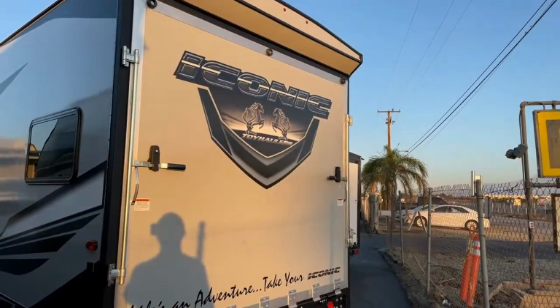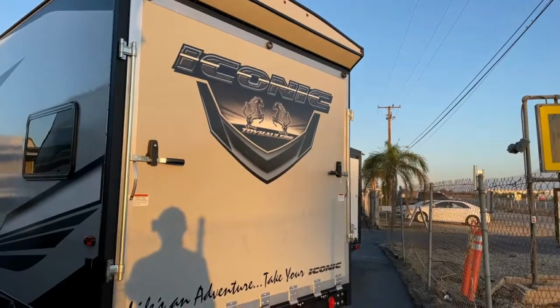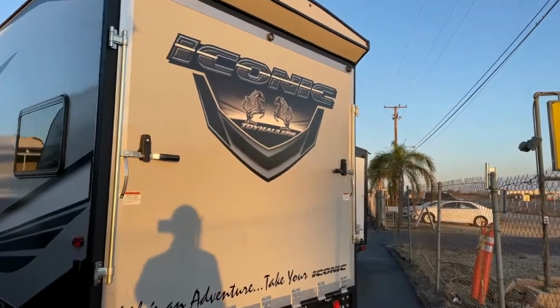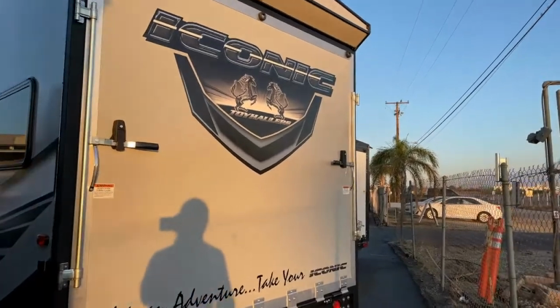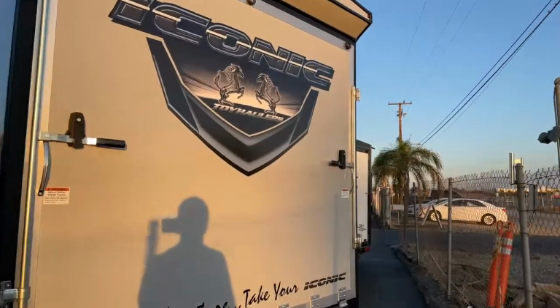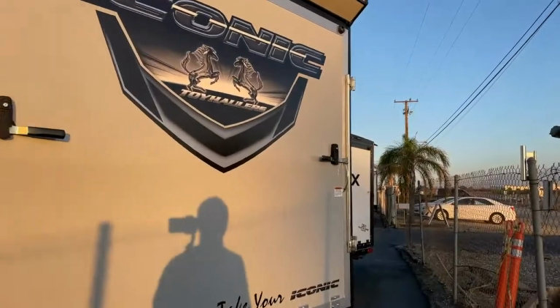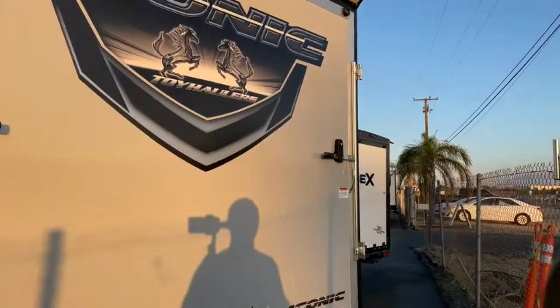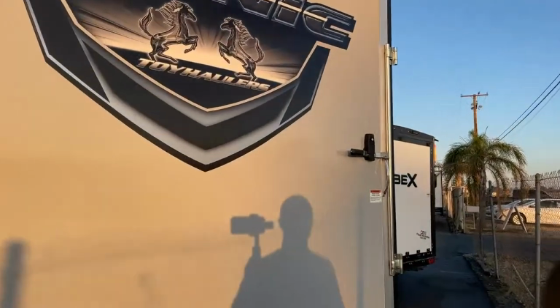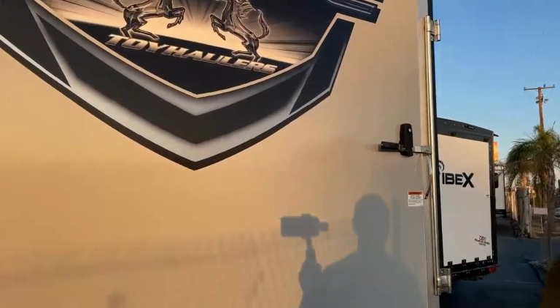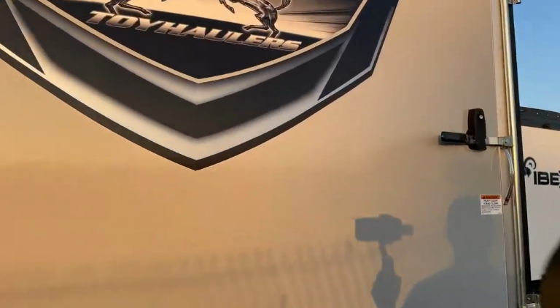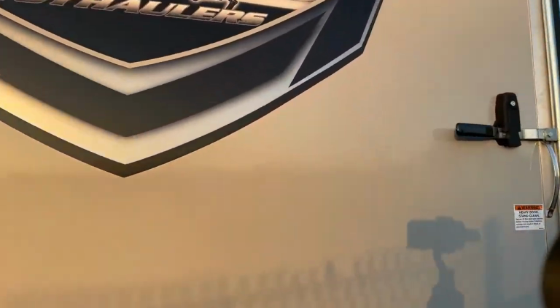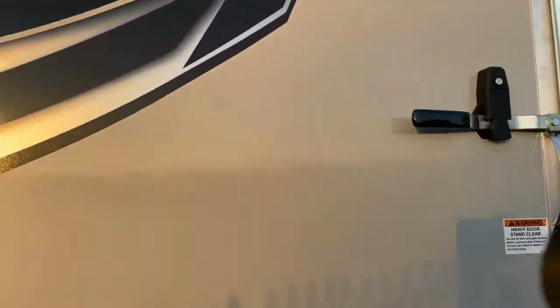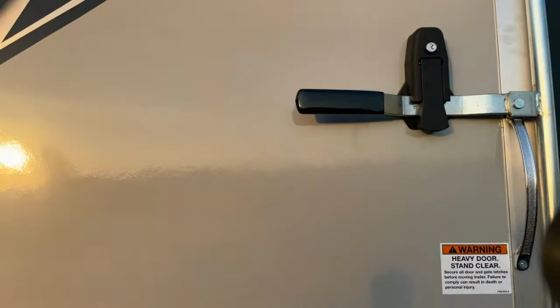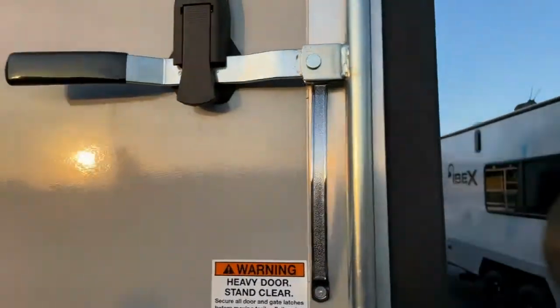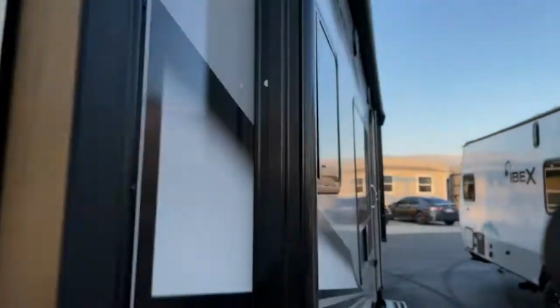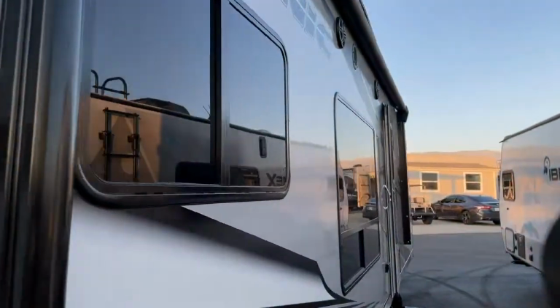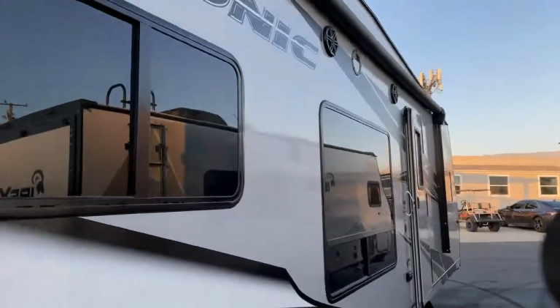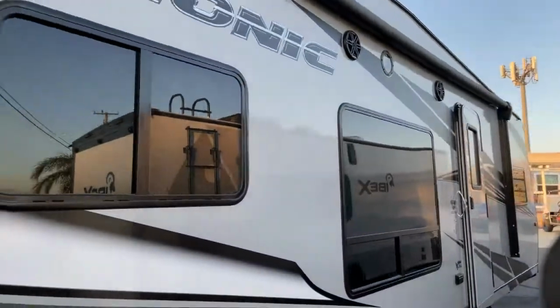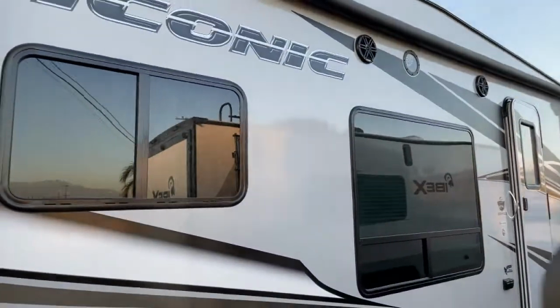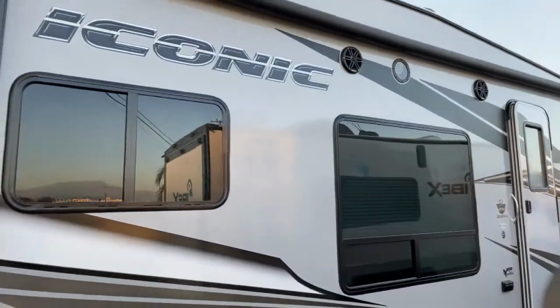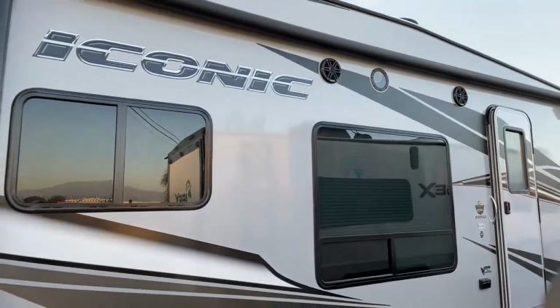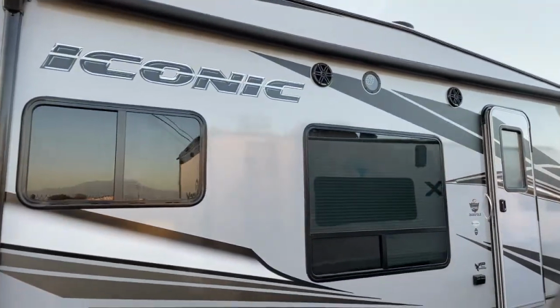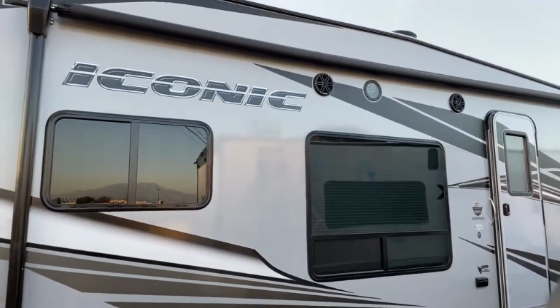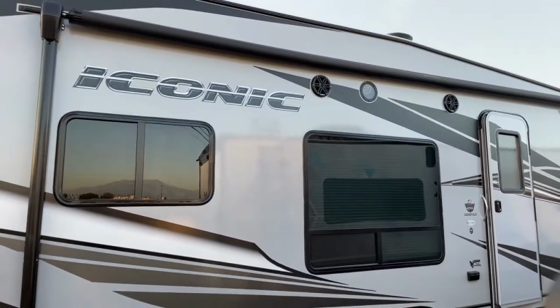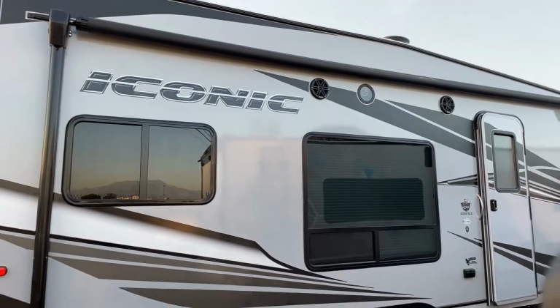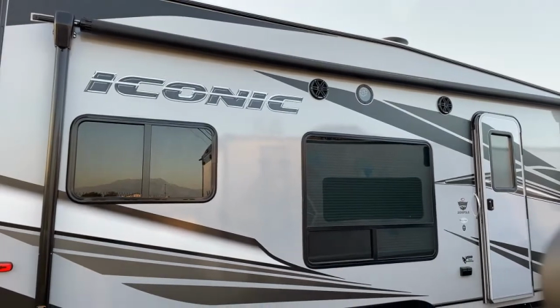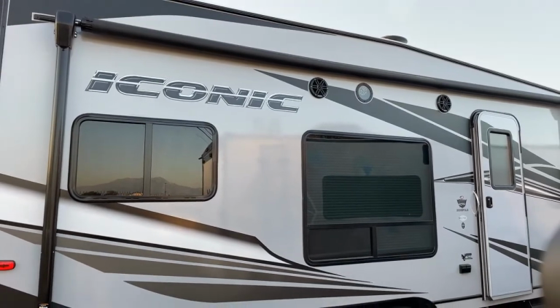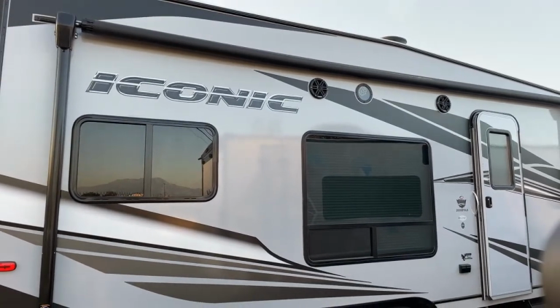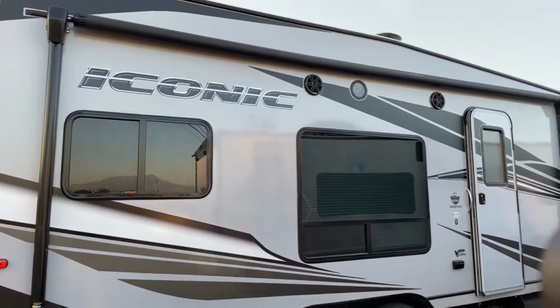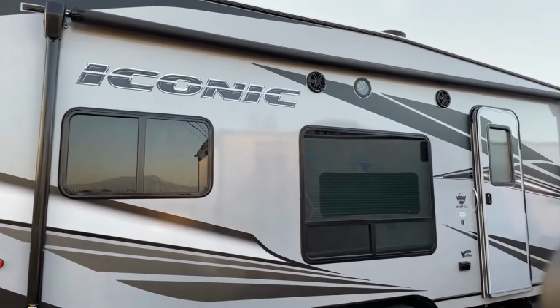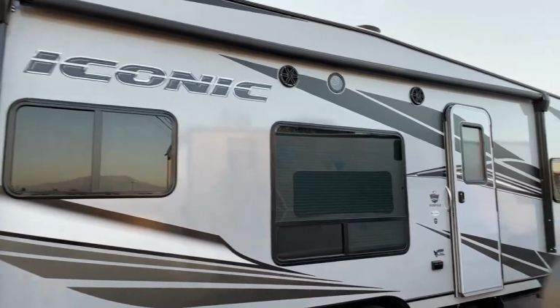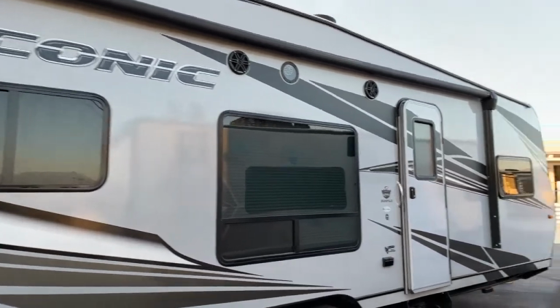Coming around to the back, you will see a lightweight ramp door that's easy to lift up and down. Turning around, we see a power awning with two outside speakers and a big LED spotlight.